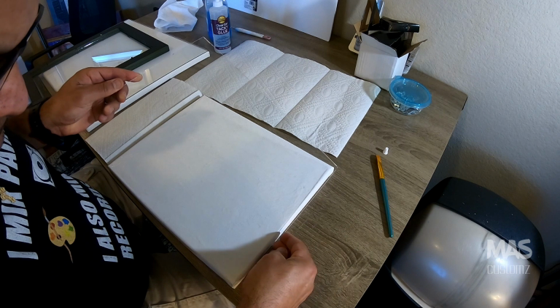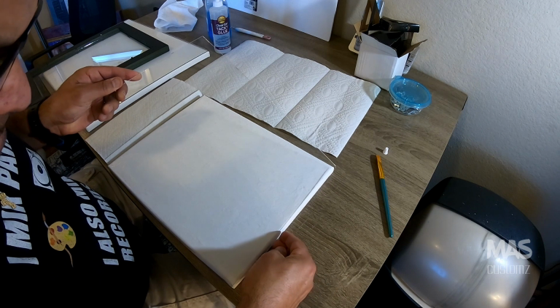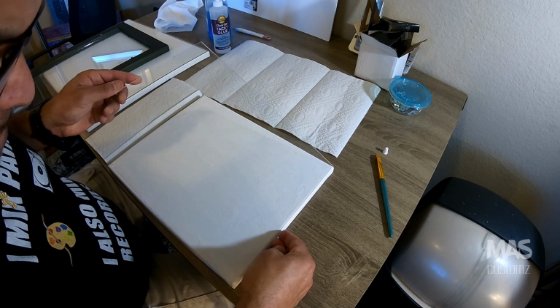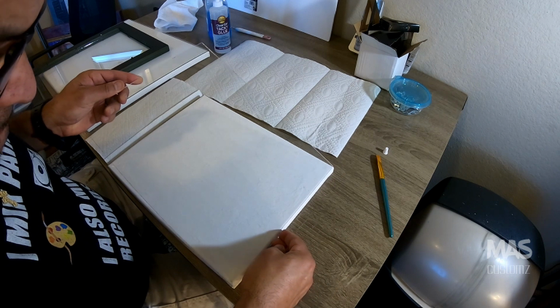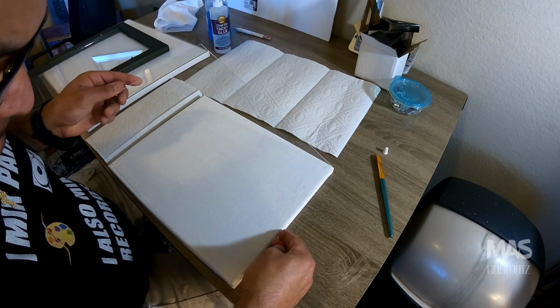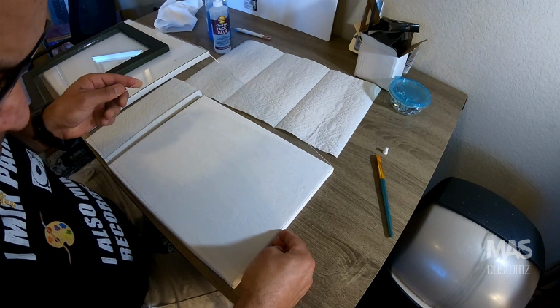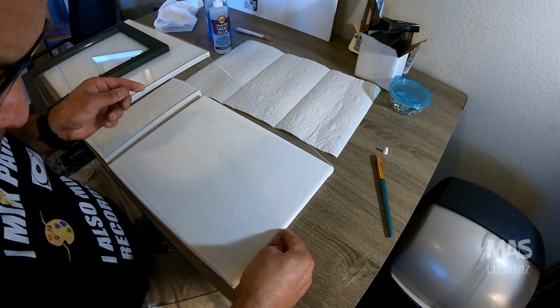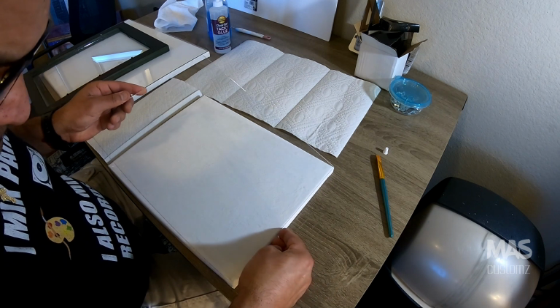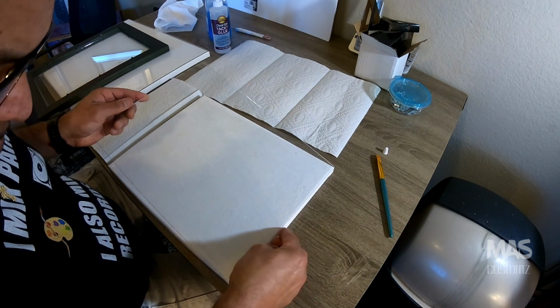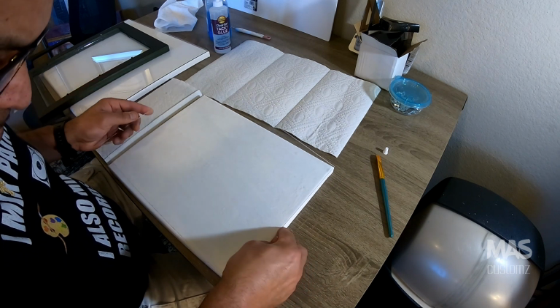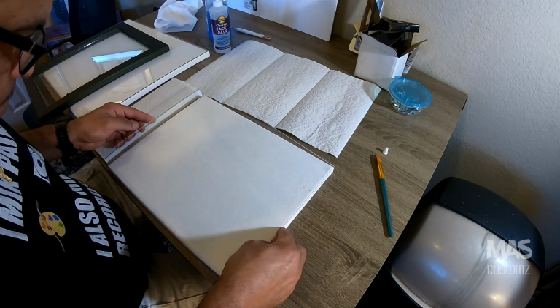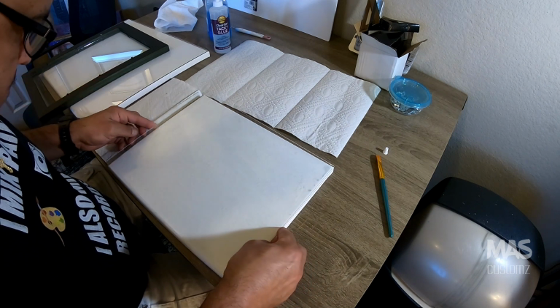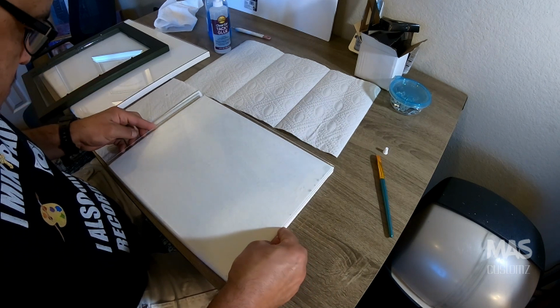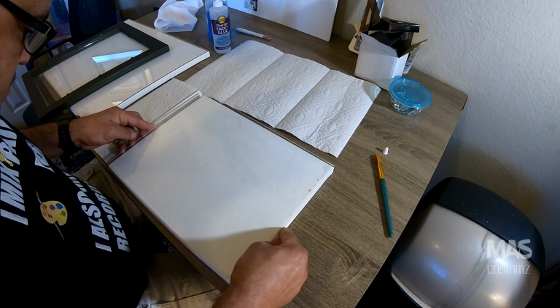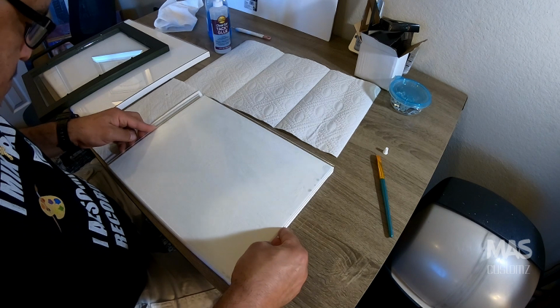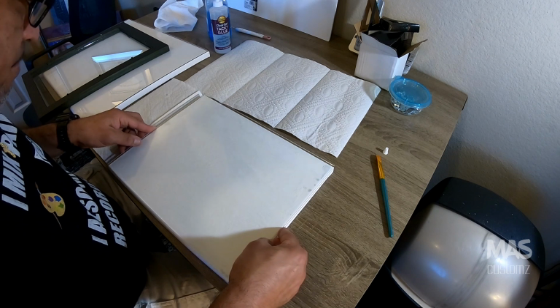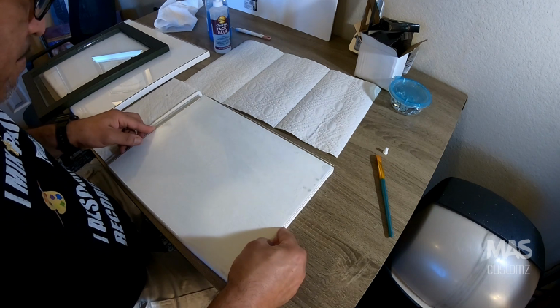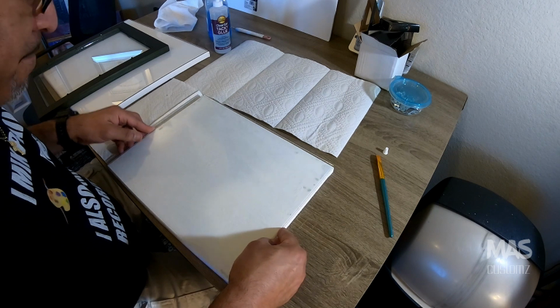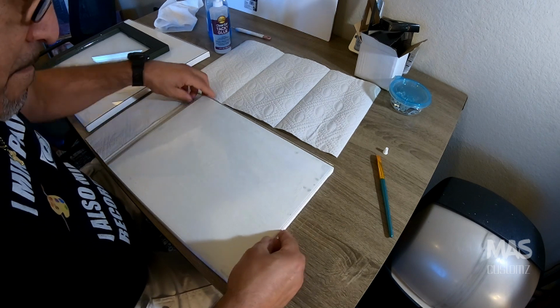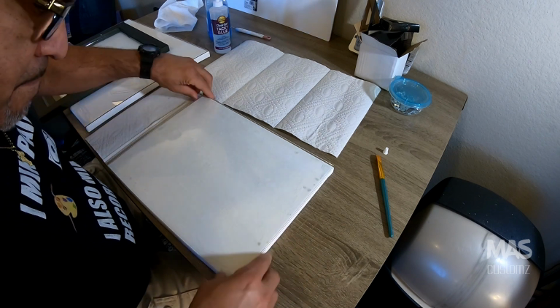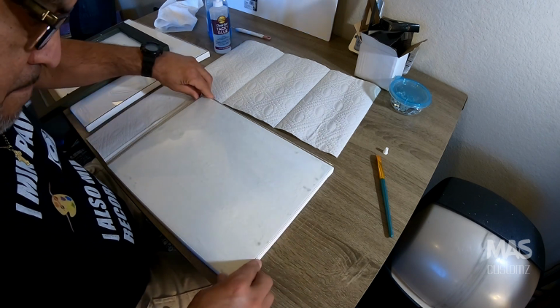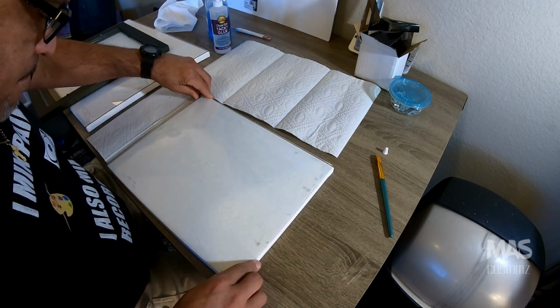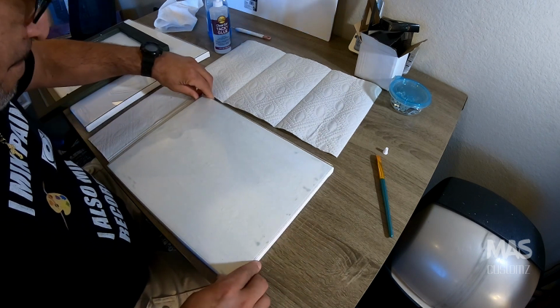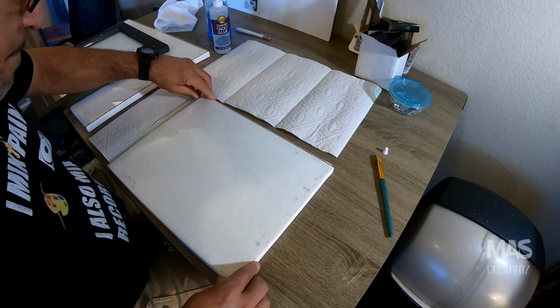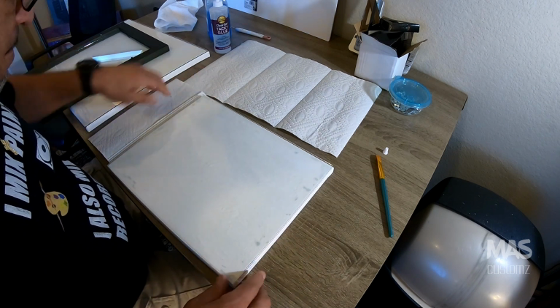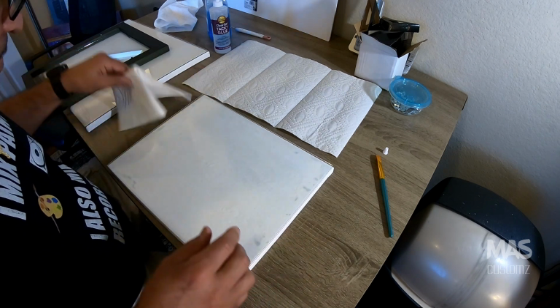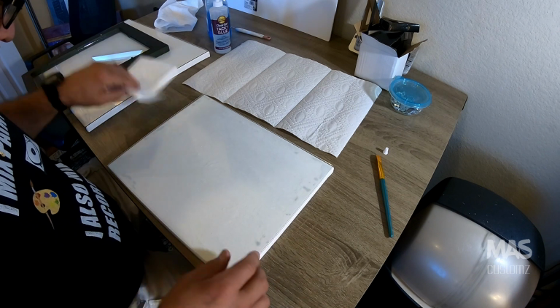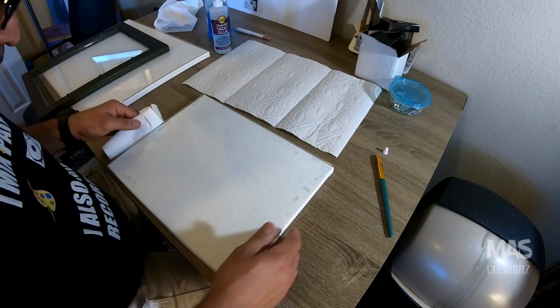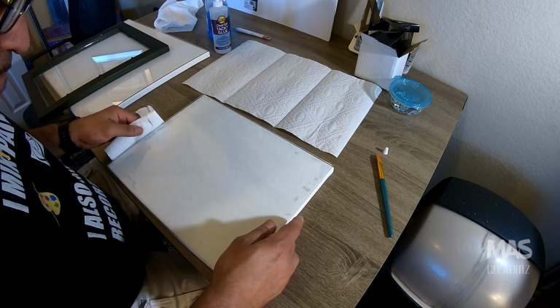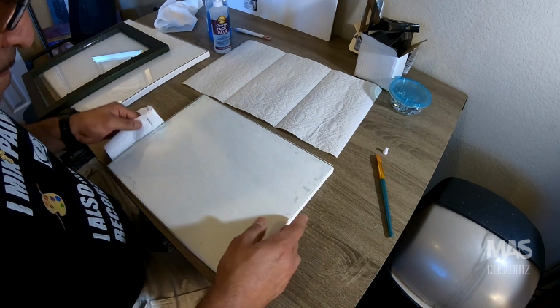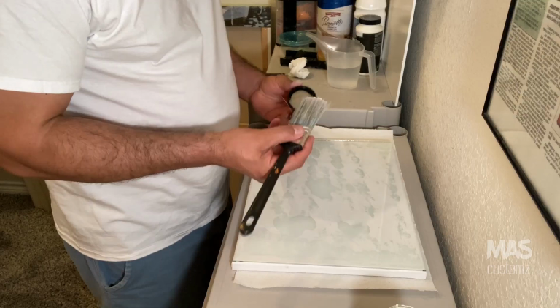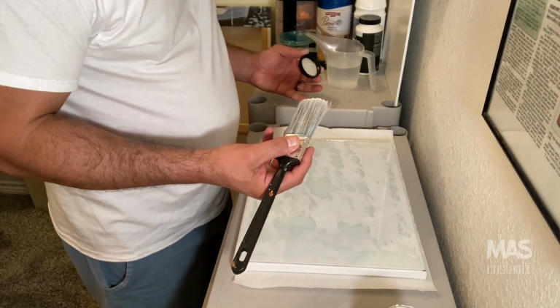I want all of the pieces to stay on the canvas, just in that cracked fashion. That's why it's really important to get a good spread of the adhesive or the glue onto the canvas. Then you just want to line it up really, really well so that you don't have any edges hanging over the sides of the canvas.